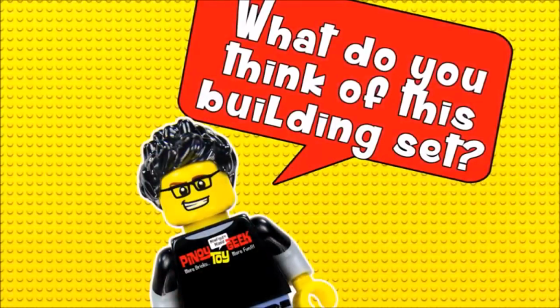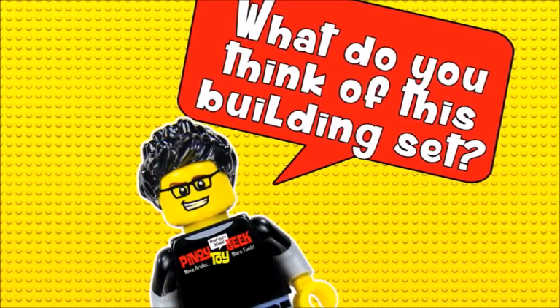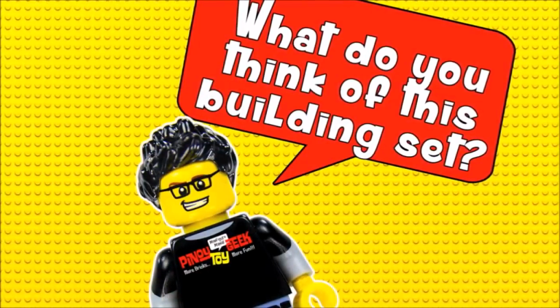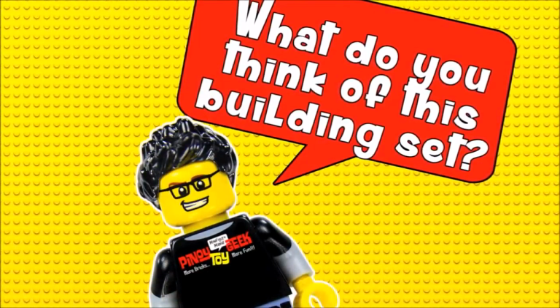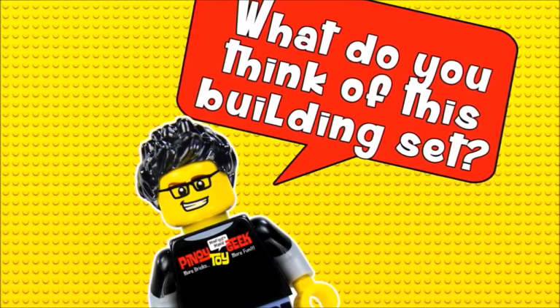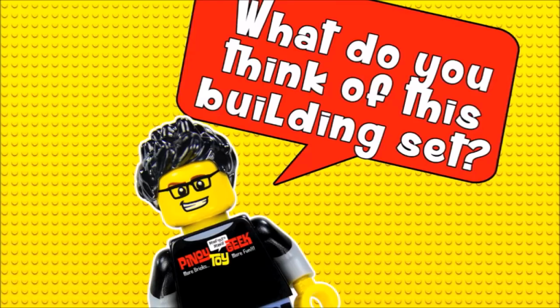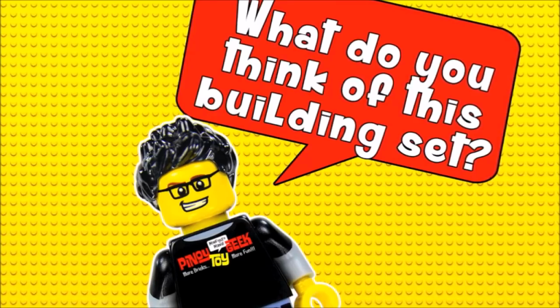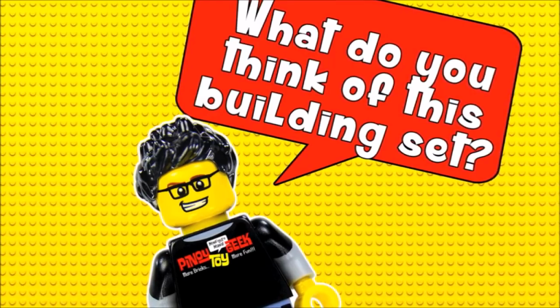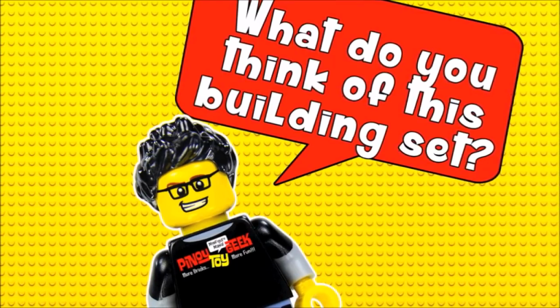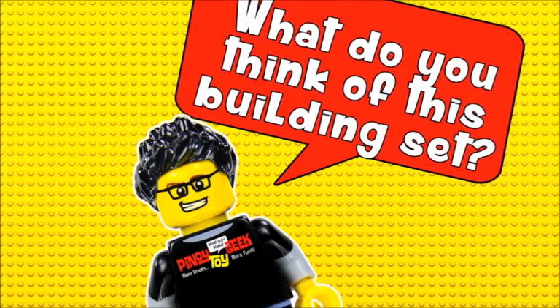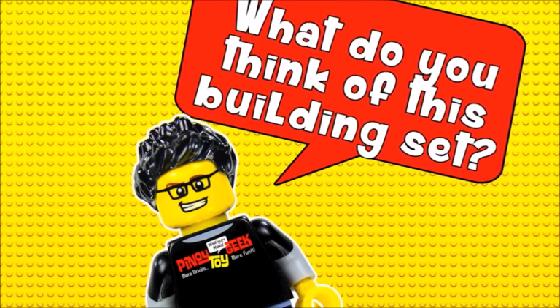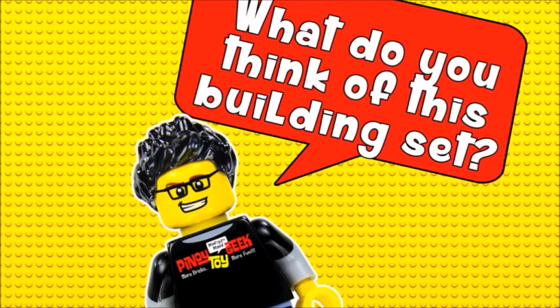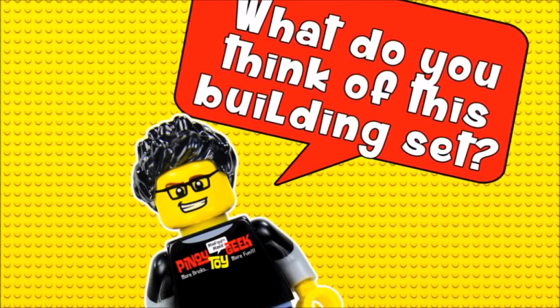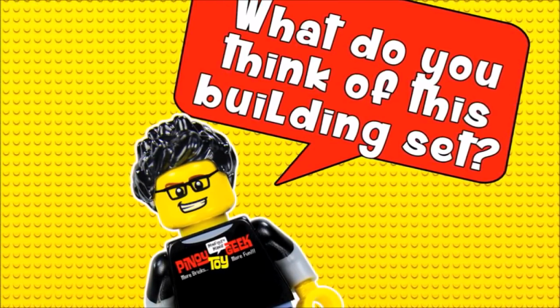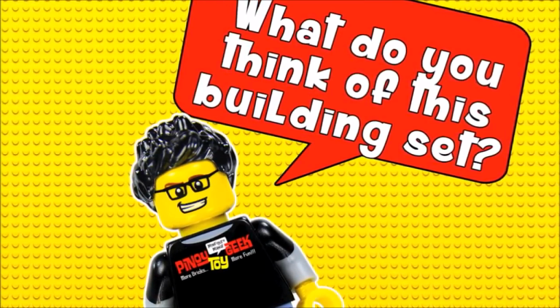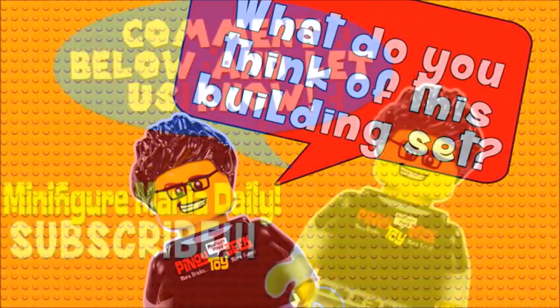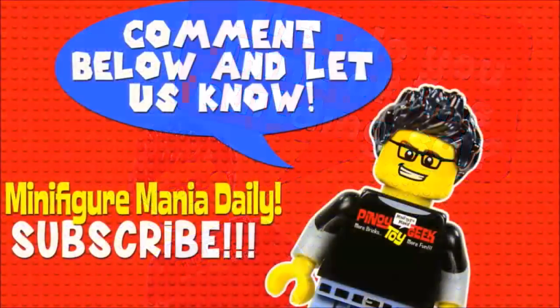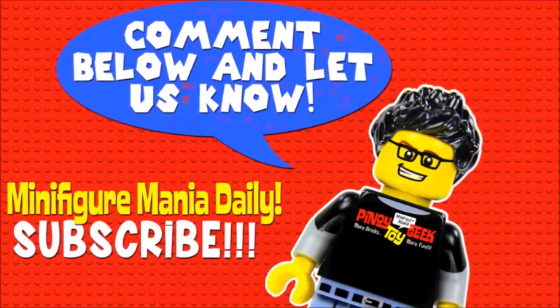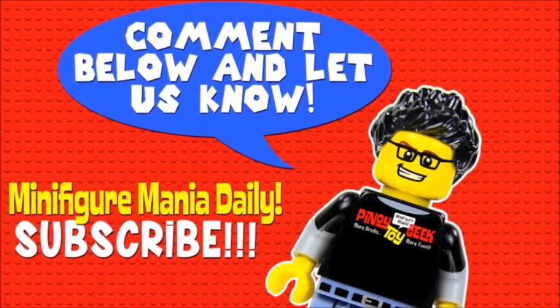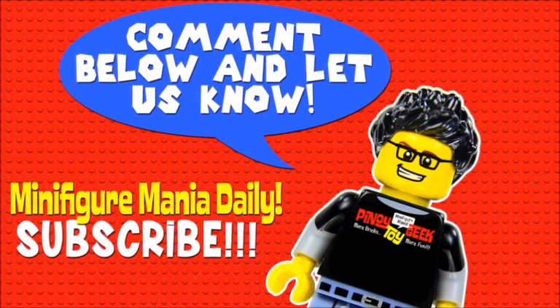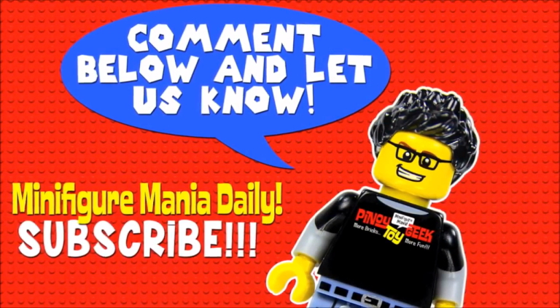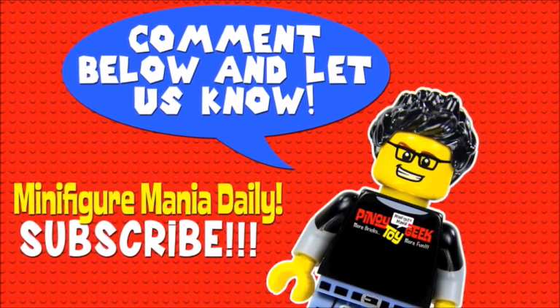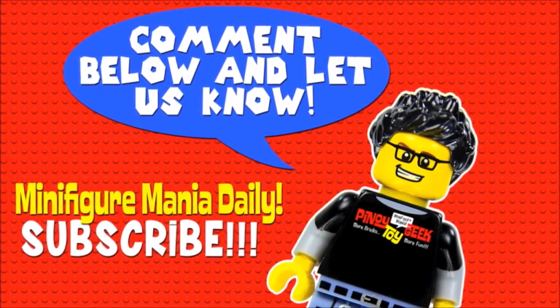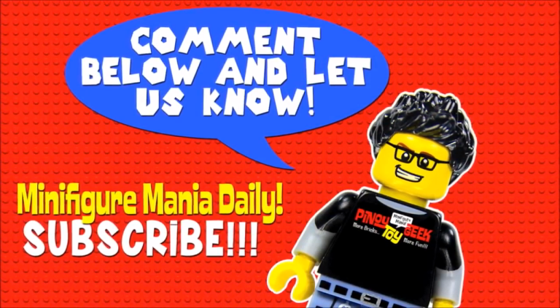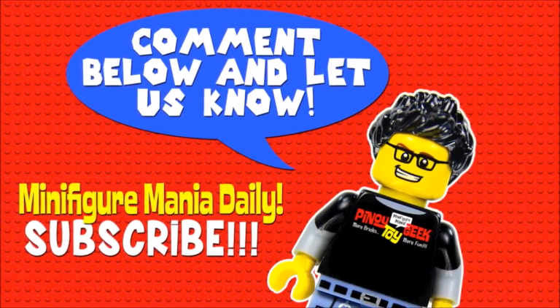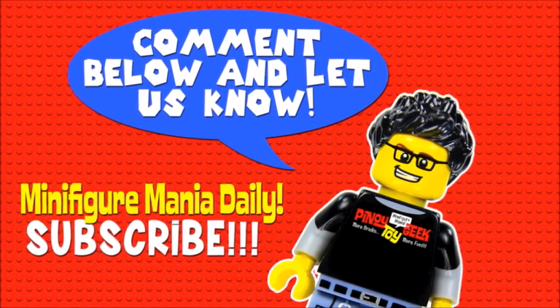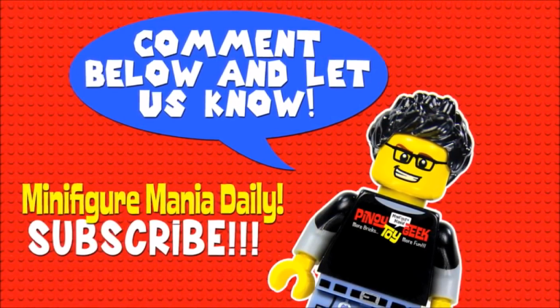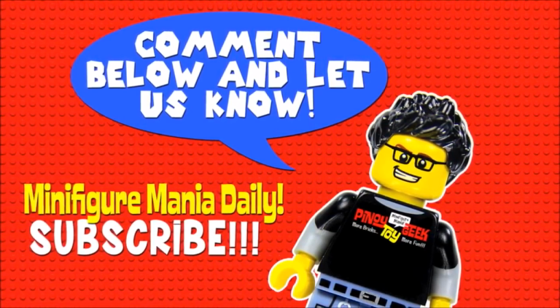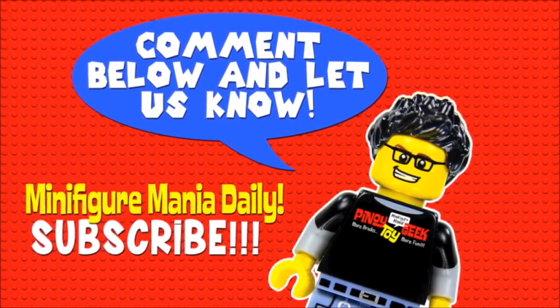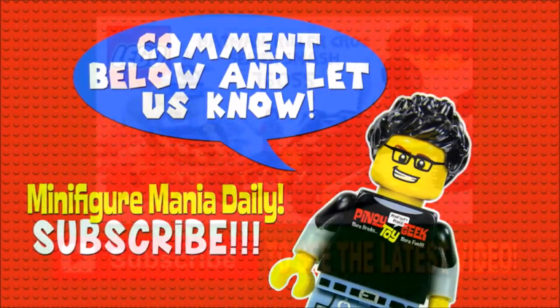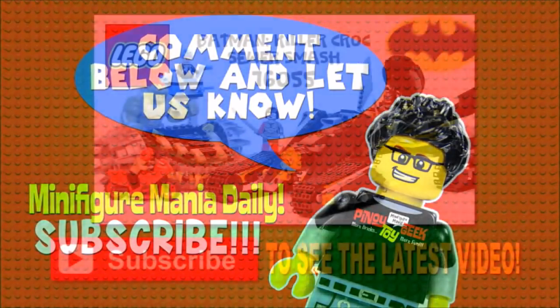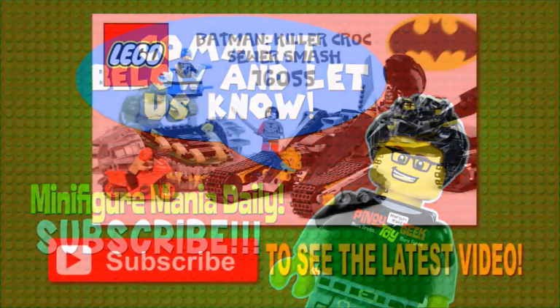And that's the first set for the Batman Summer Series. Leave a comment letting us know what you thought, and don't forget to hit subscribe to catch every episode of Minifigure Mania daily. Thank you for watching — this is PinoyToyGeek and this is RED13, signing off.